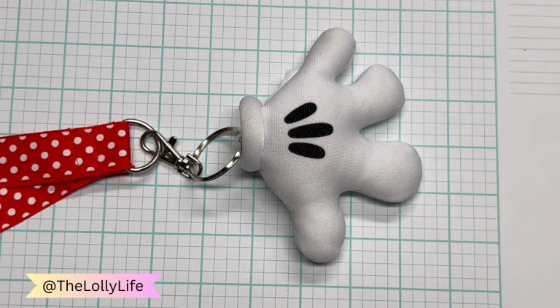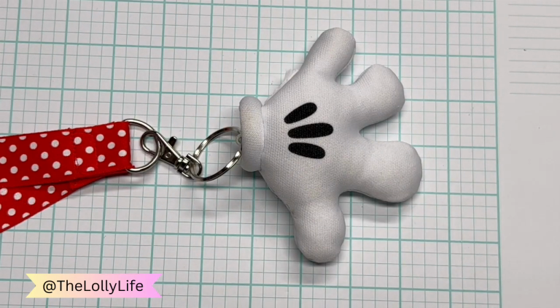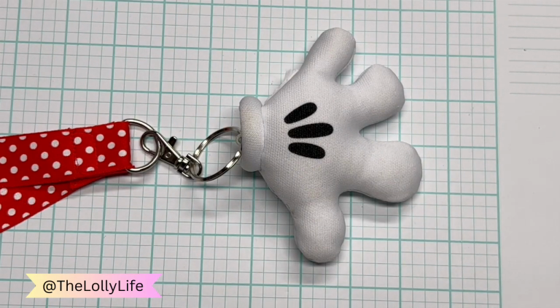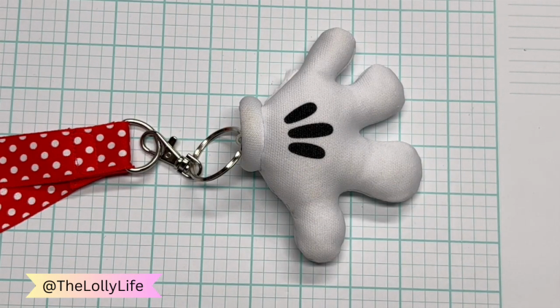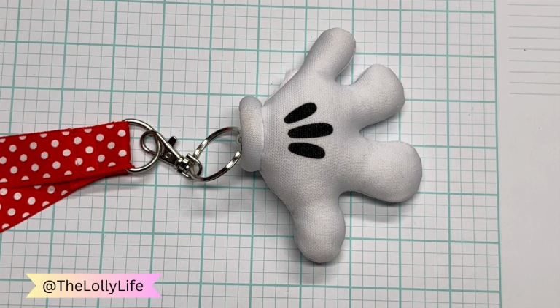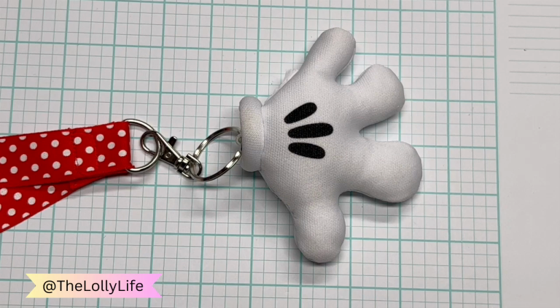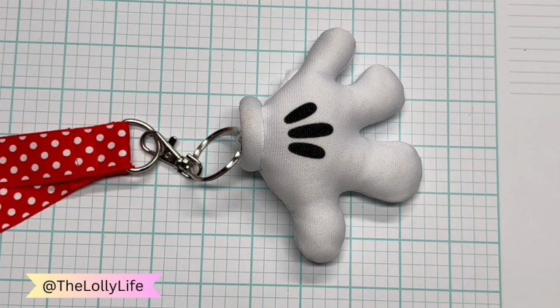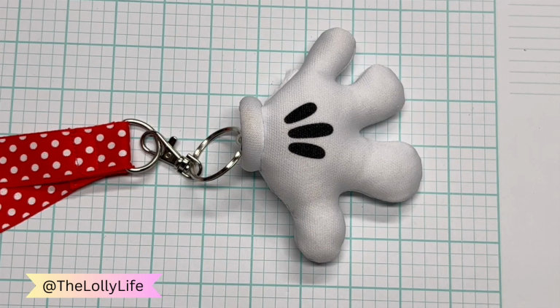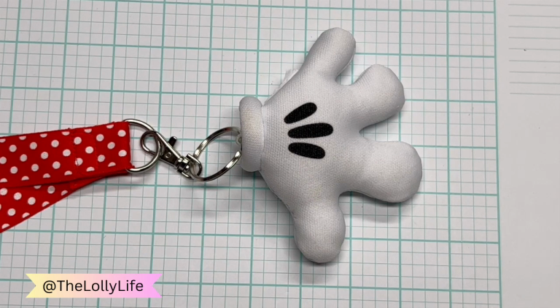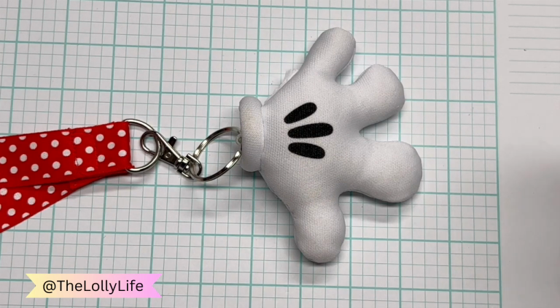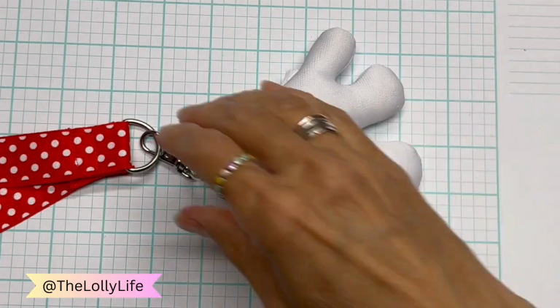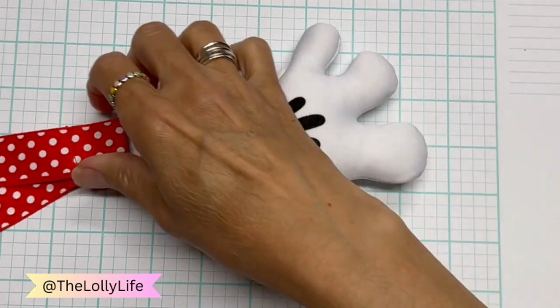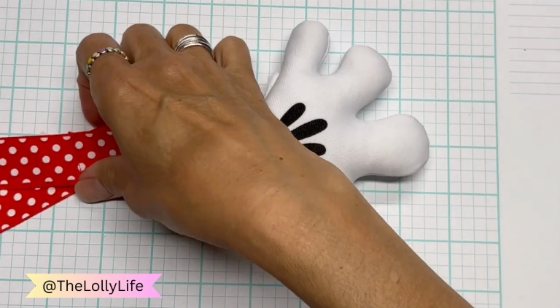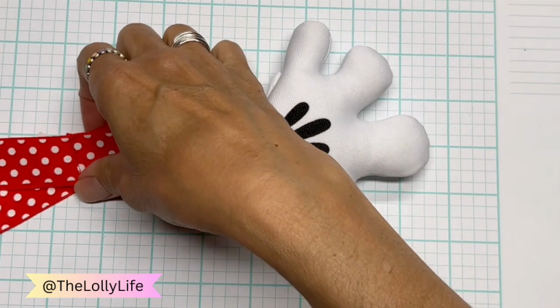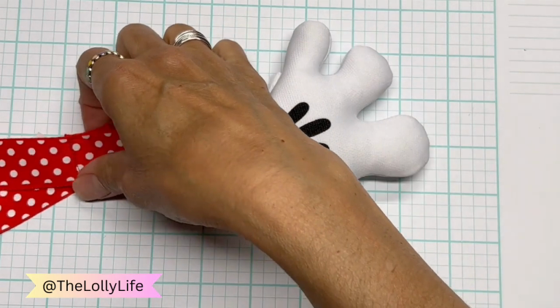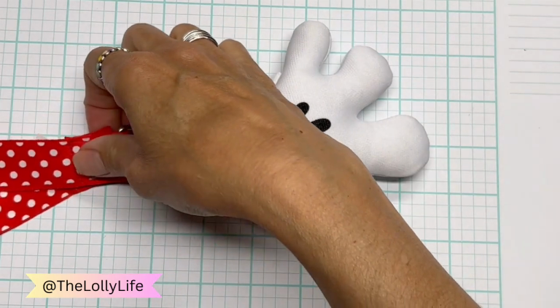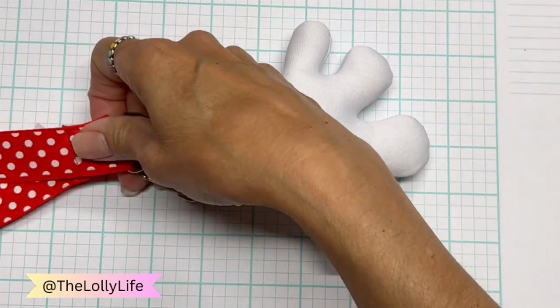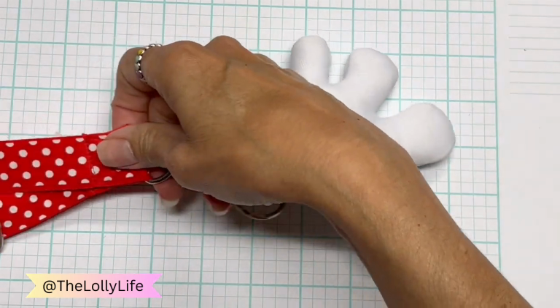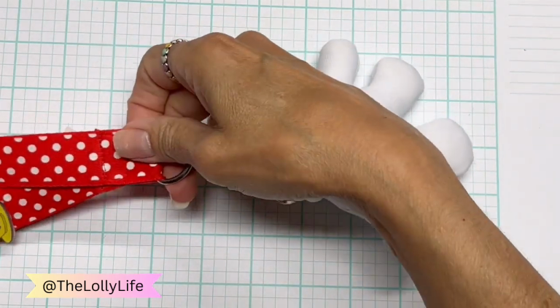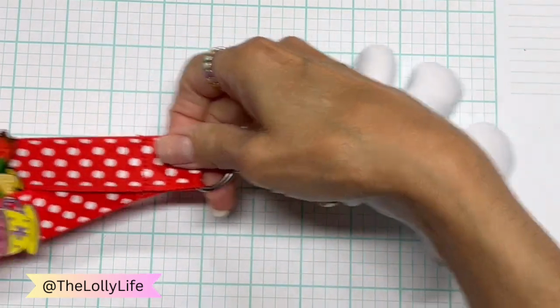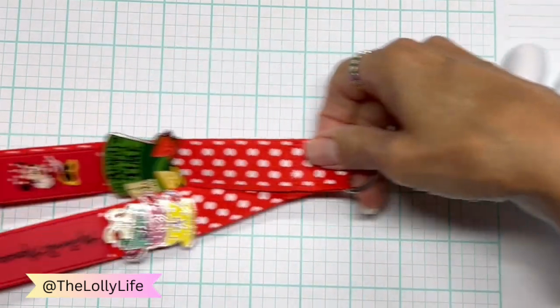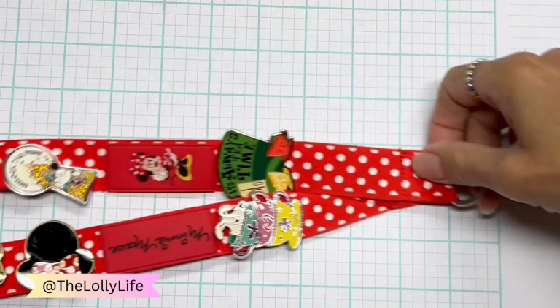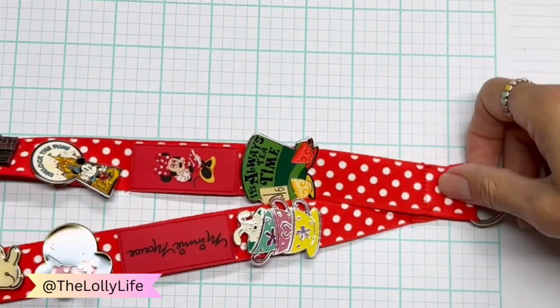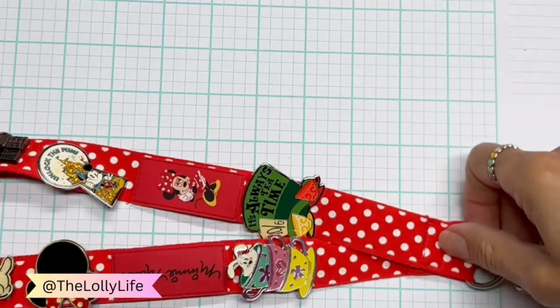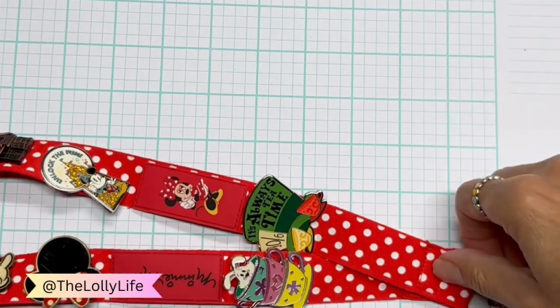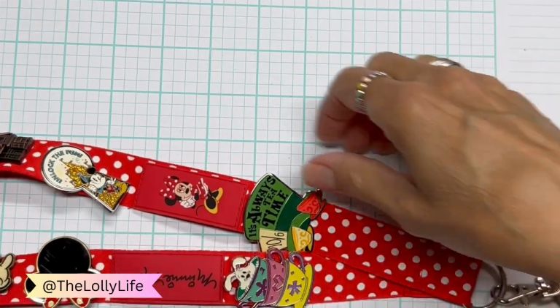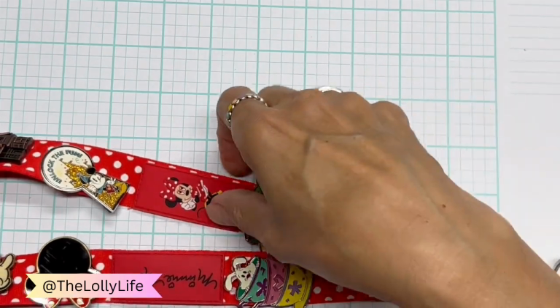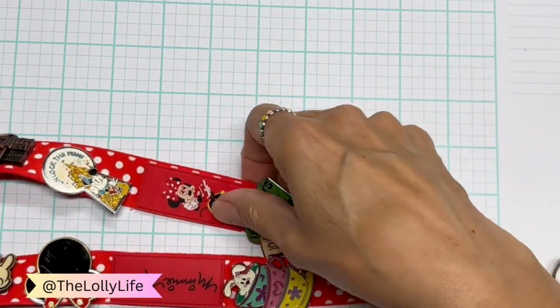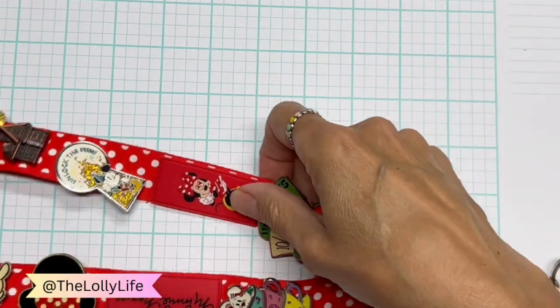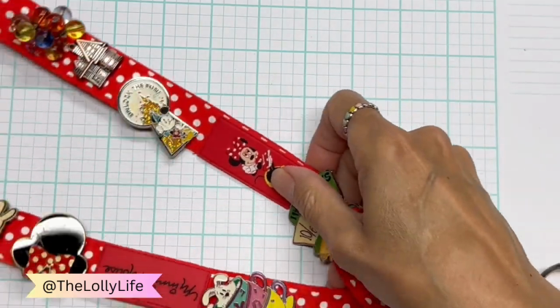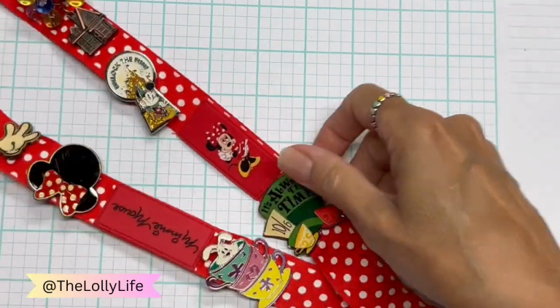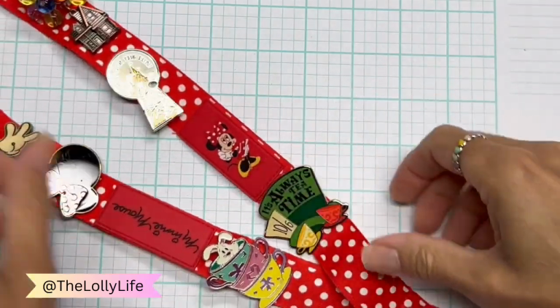So back to pins. I wore the lanyard and filled it while we were in the park.